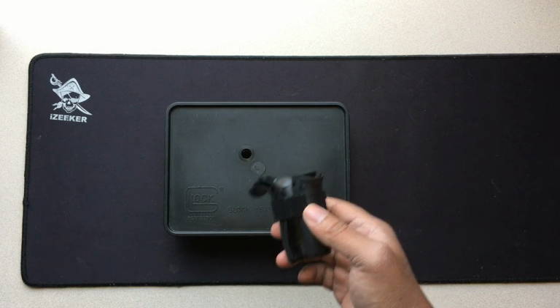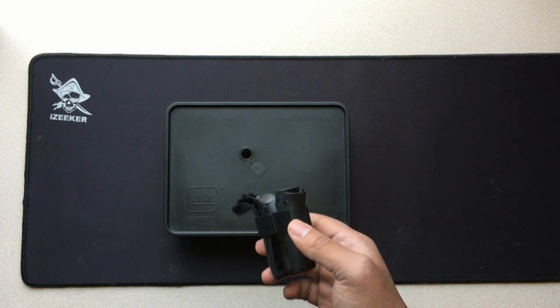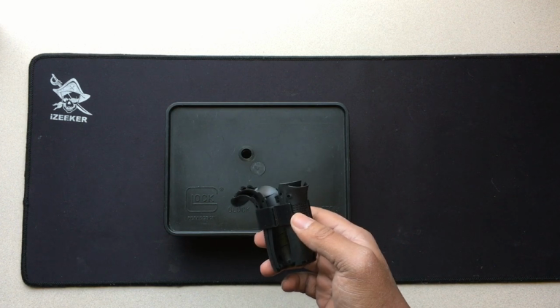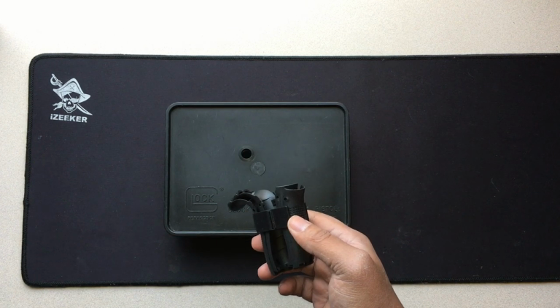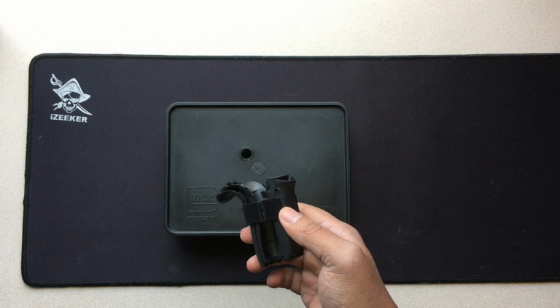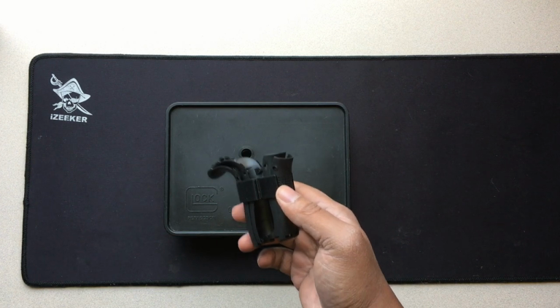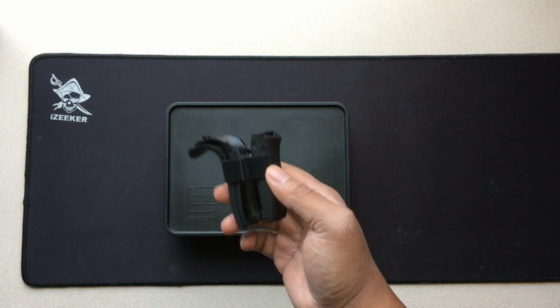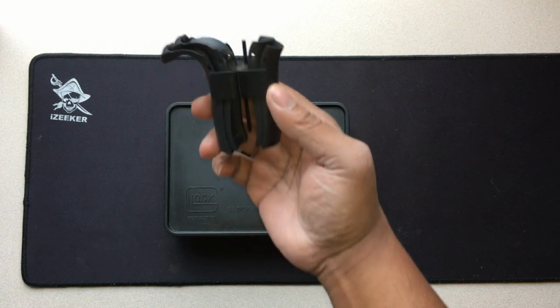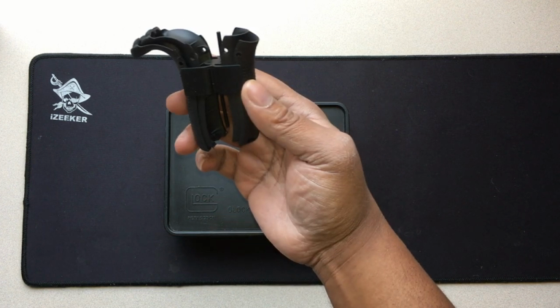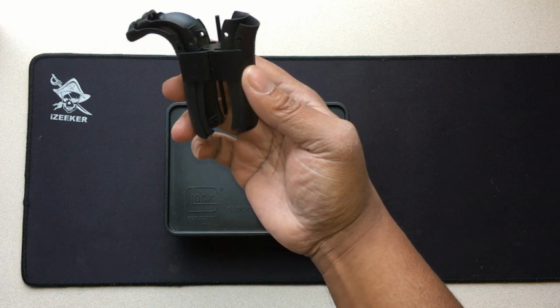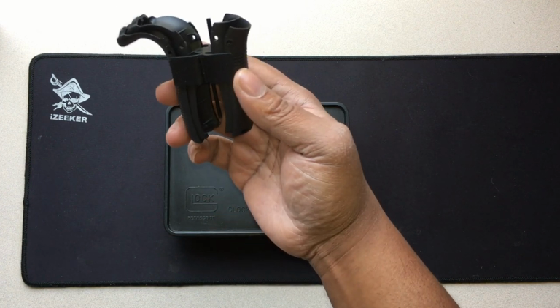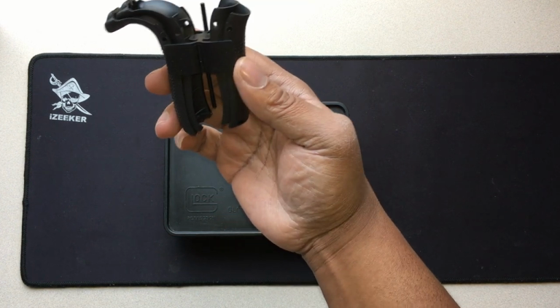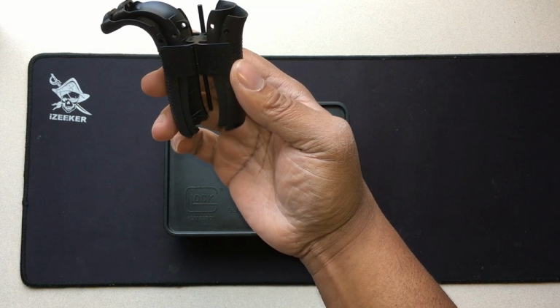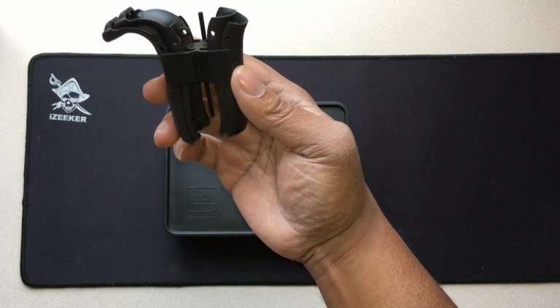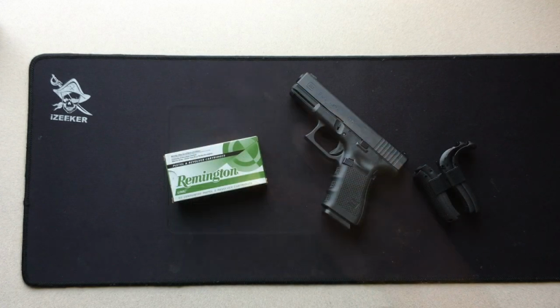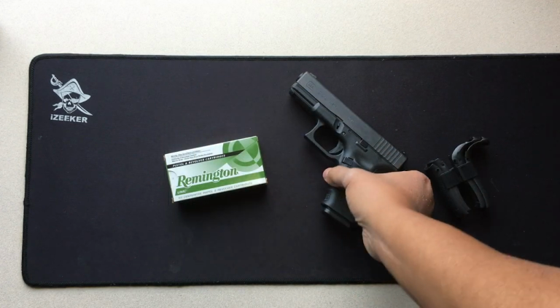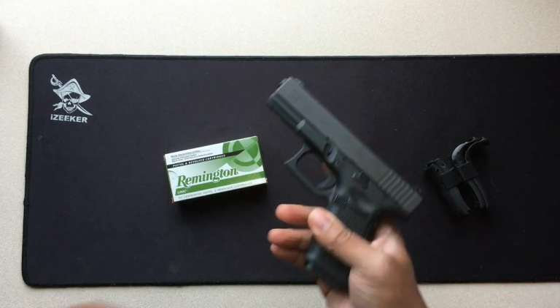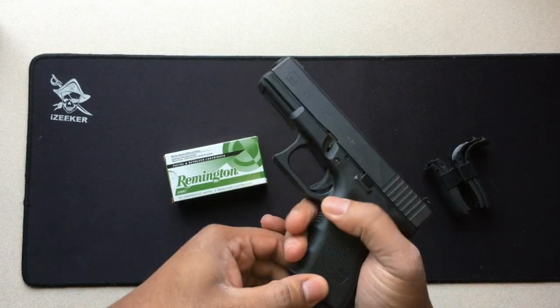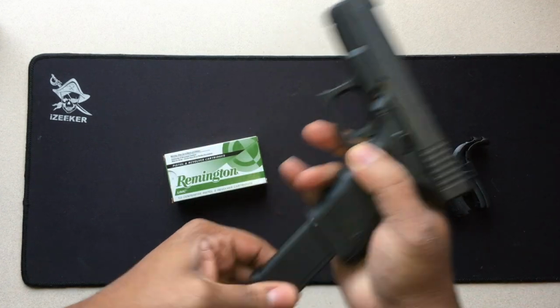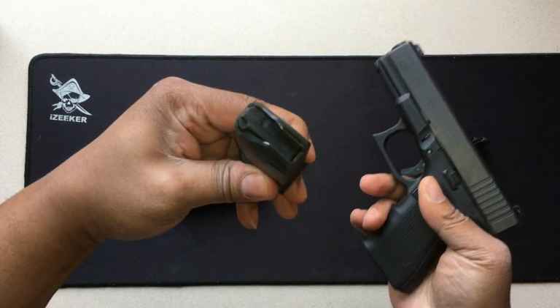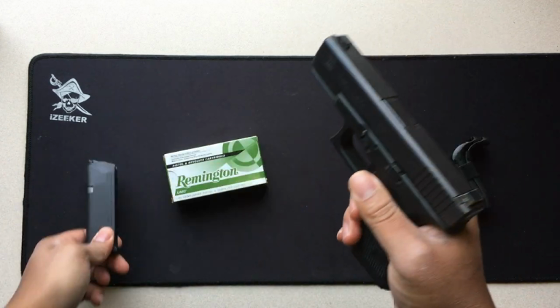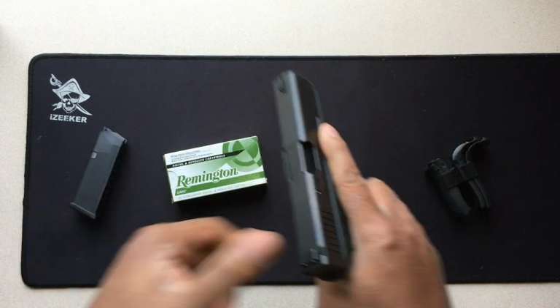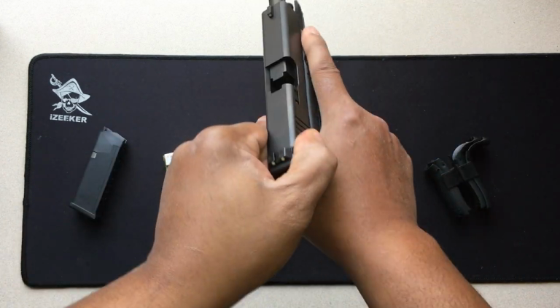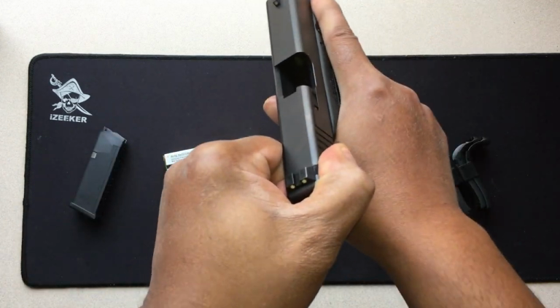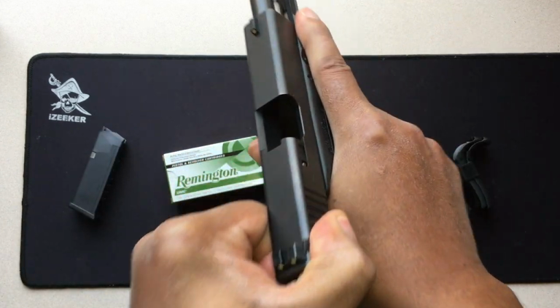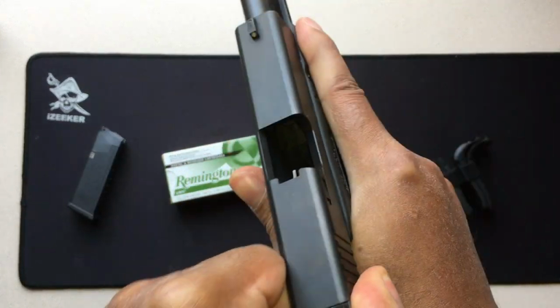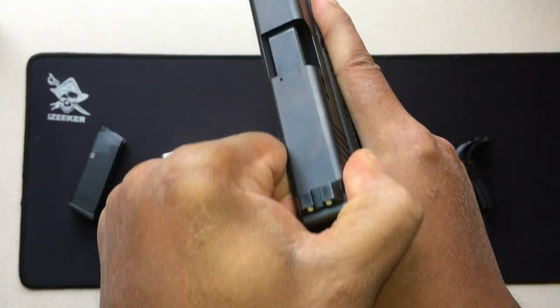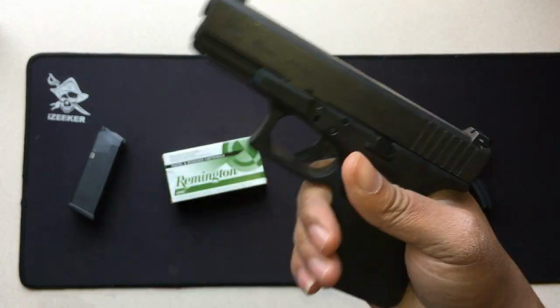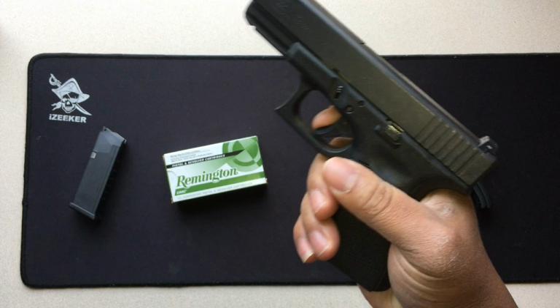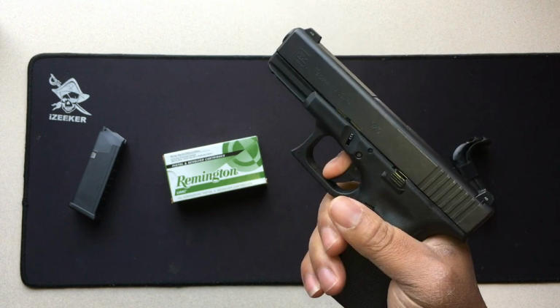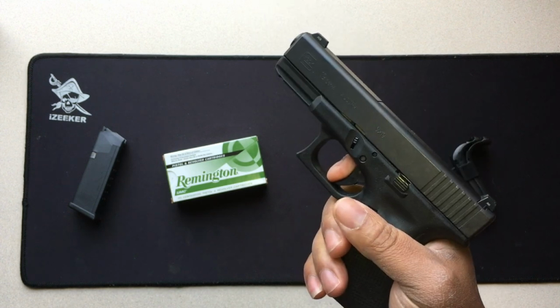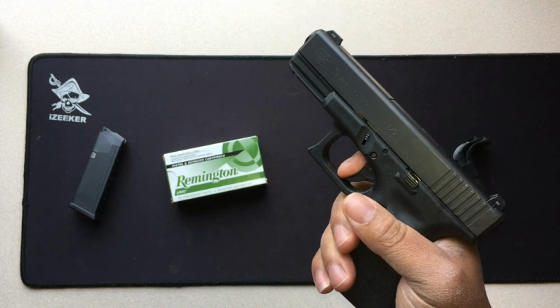Today's quick tip is going to be on how to replace replaceable back straps on your pistol. Safe direction.